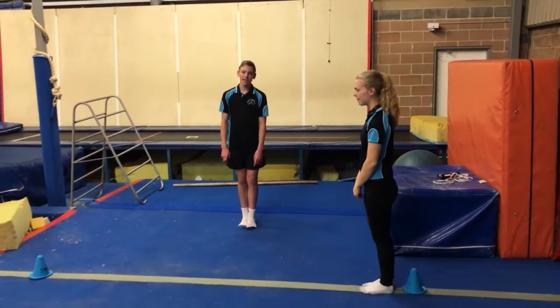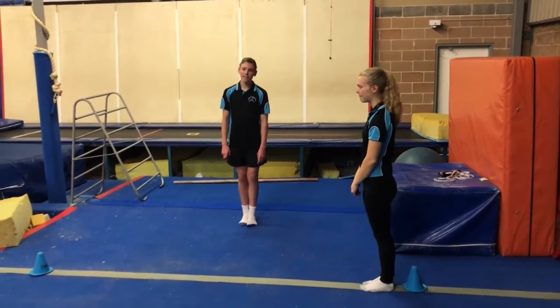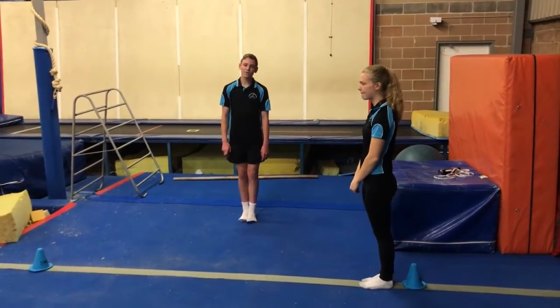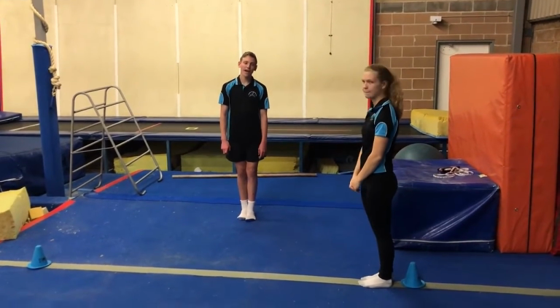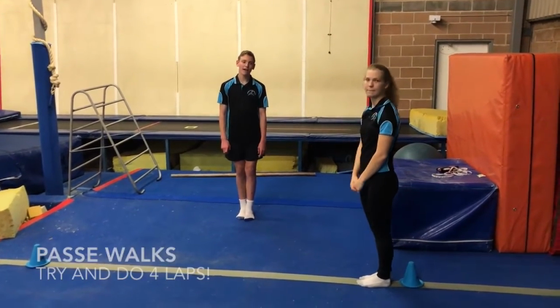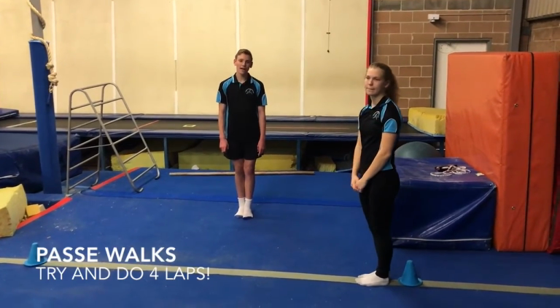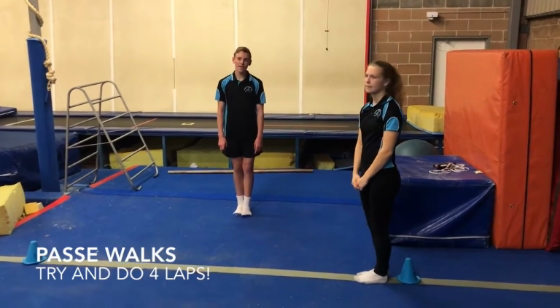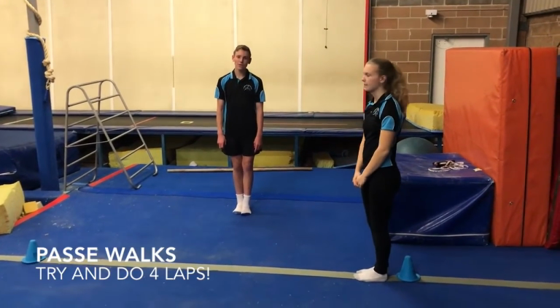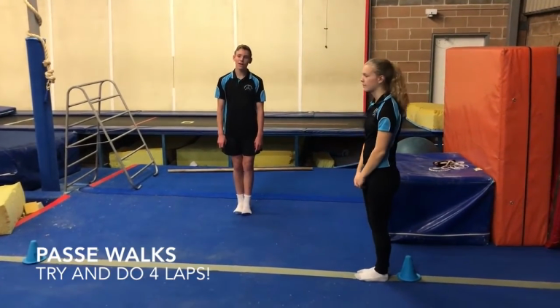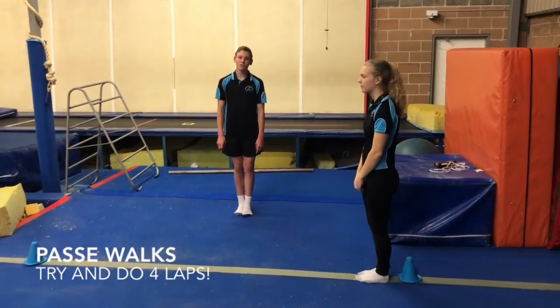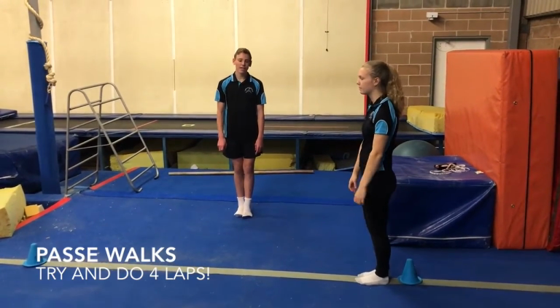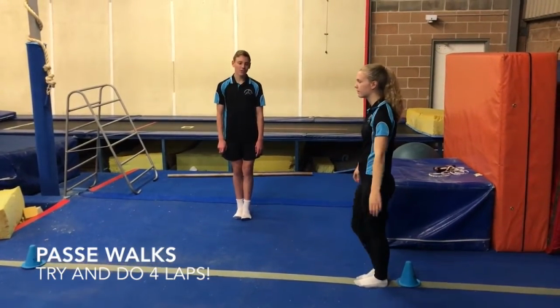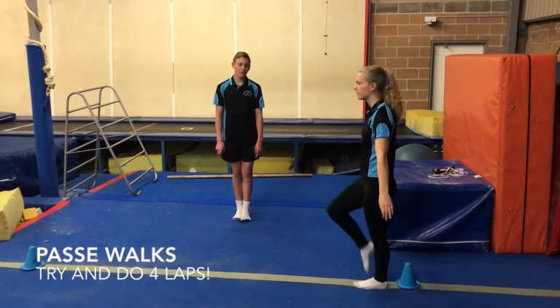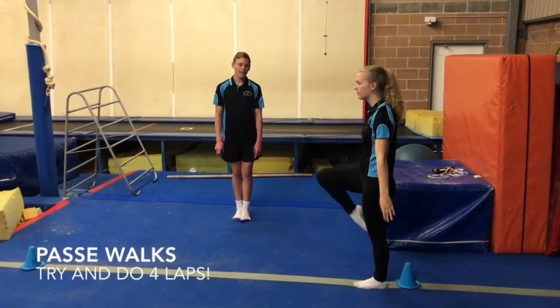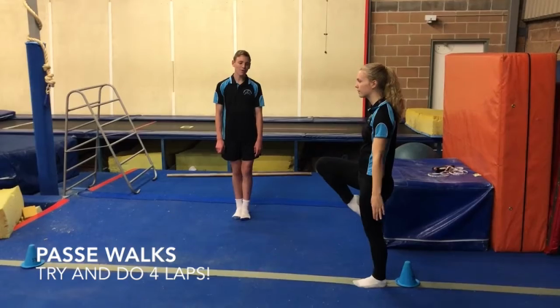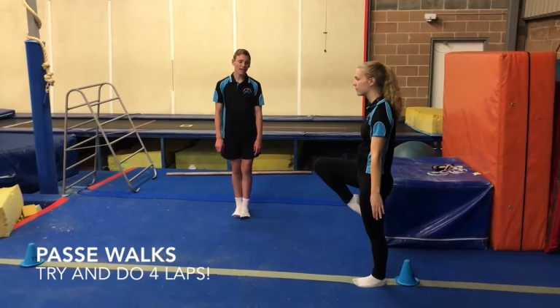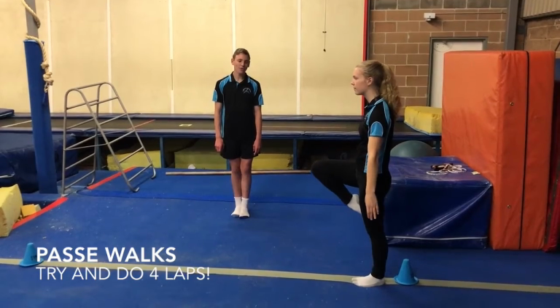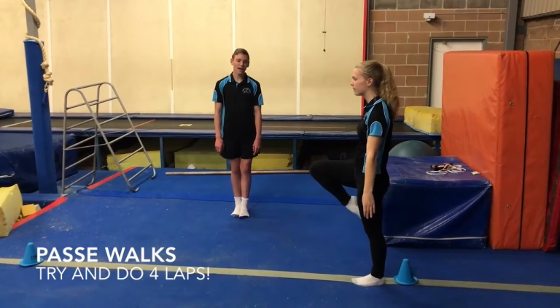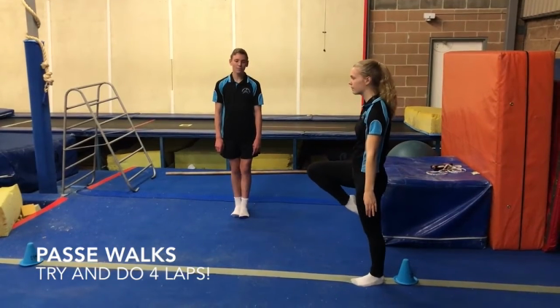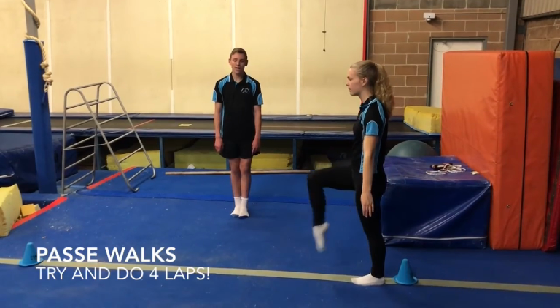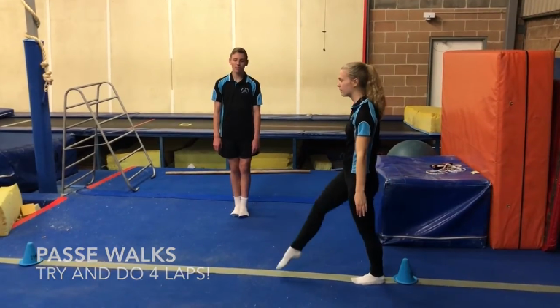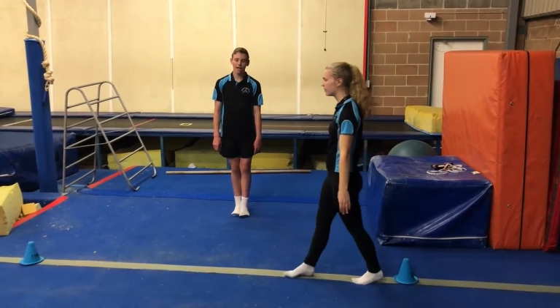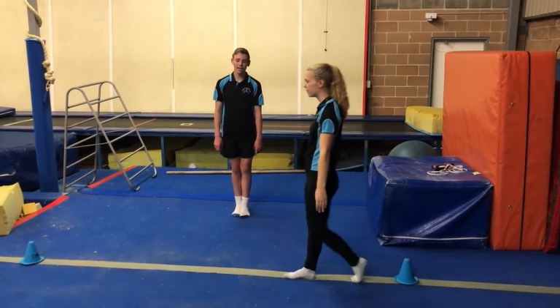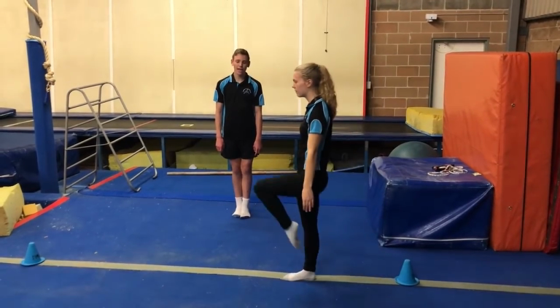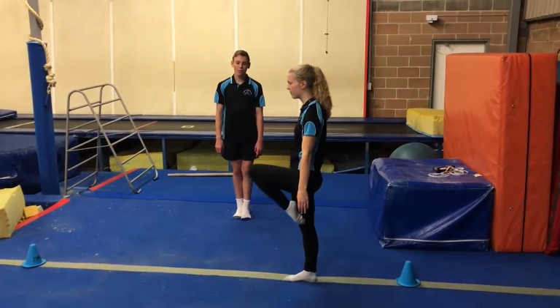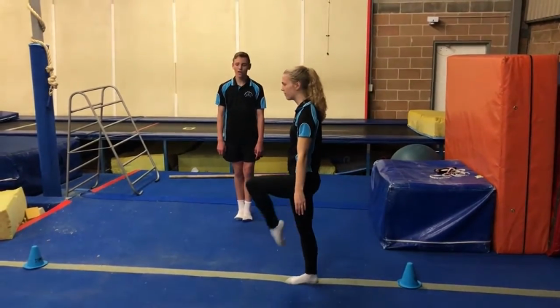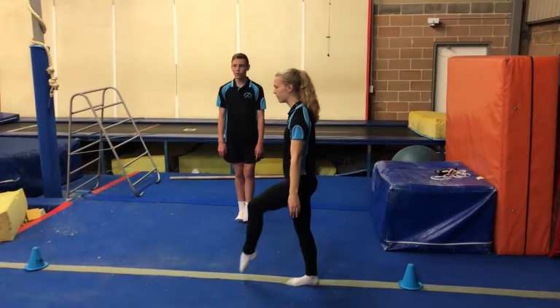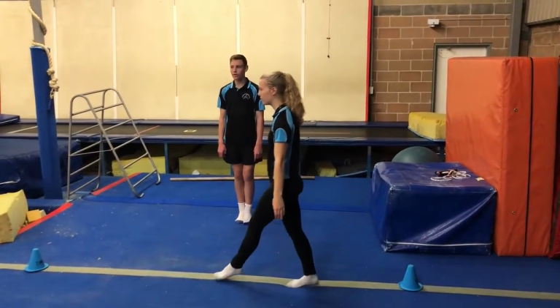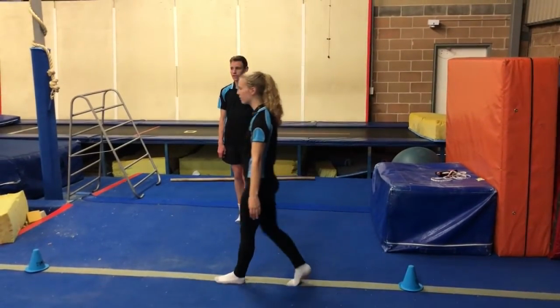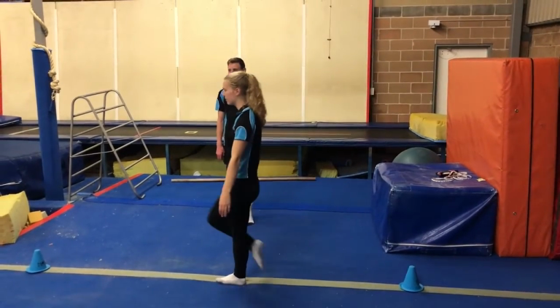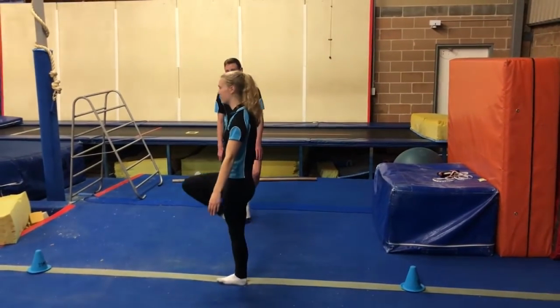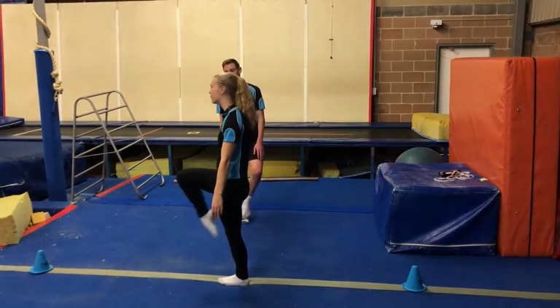And then next, we have our passé walks. So bringing our toe to our knee, pointing our toe with our arms down beside us and walking all the way across the beam.